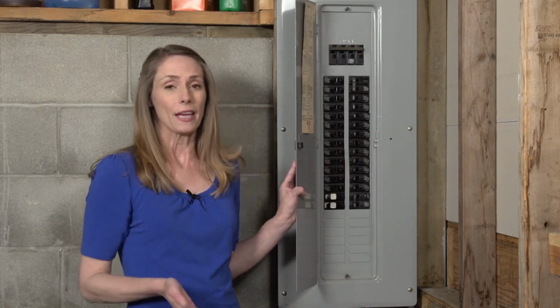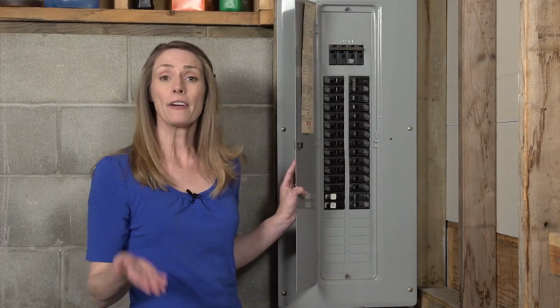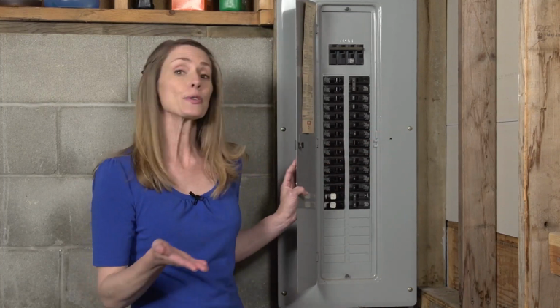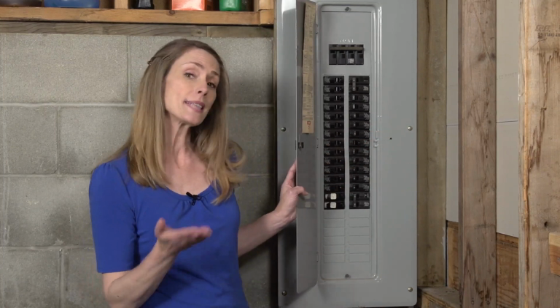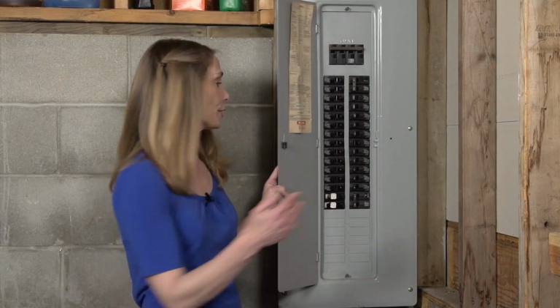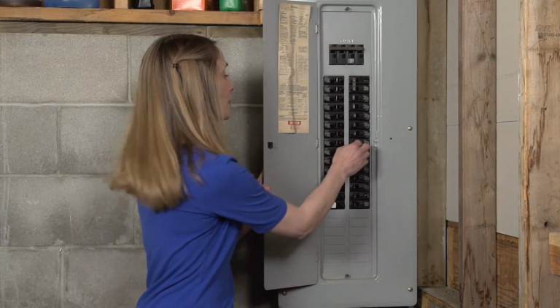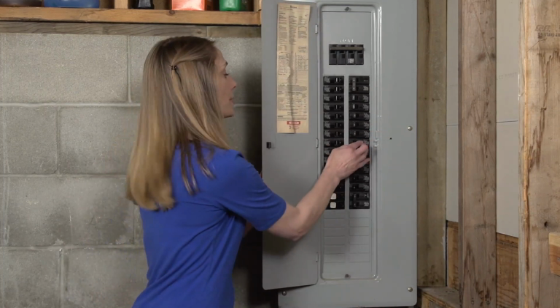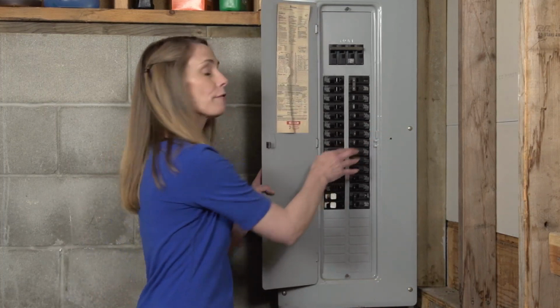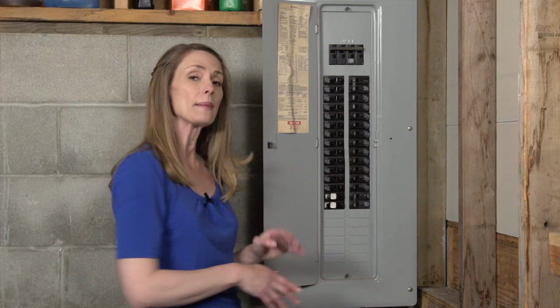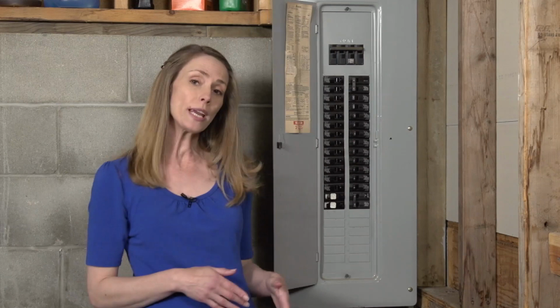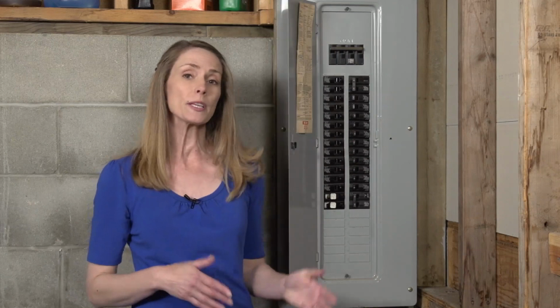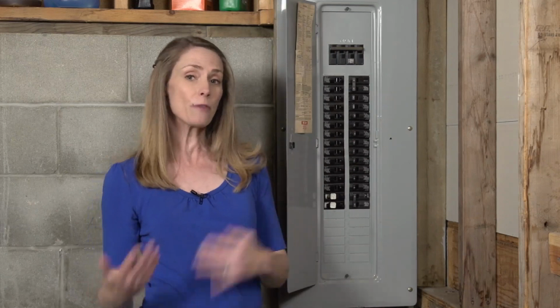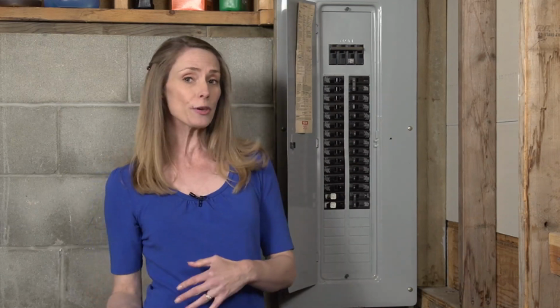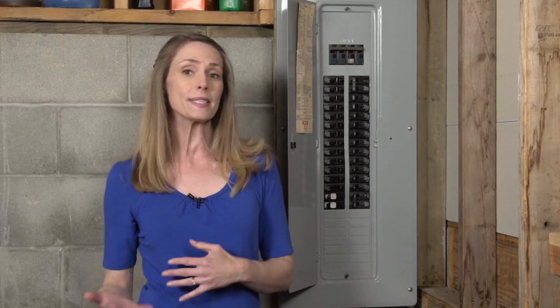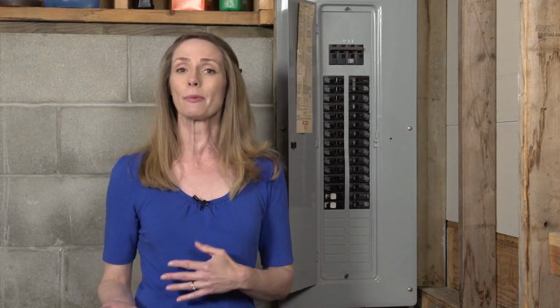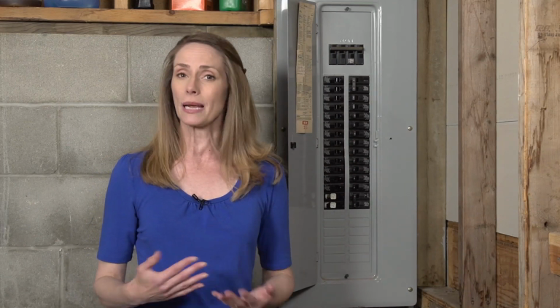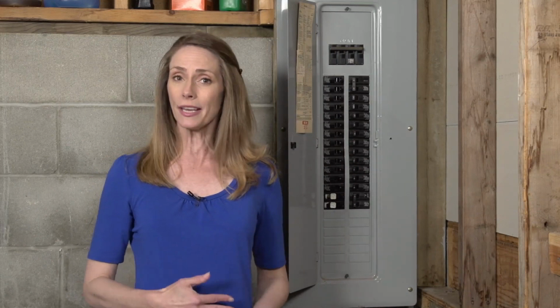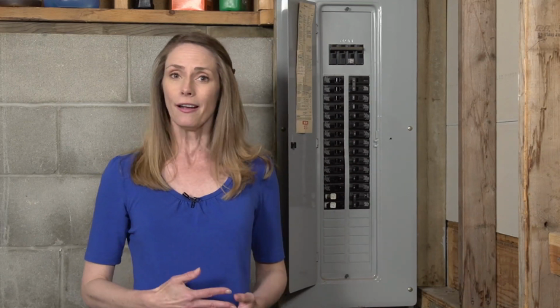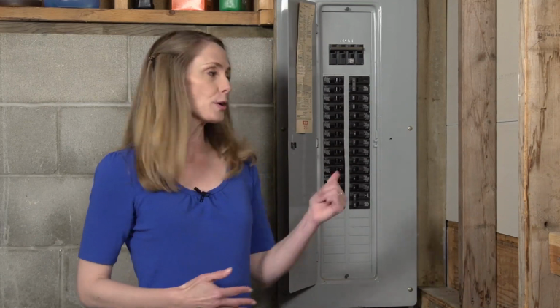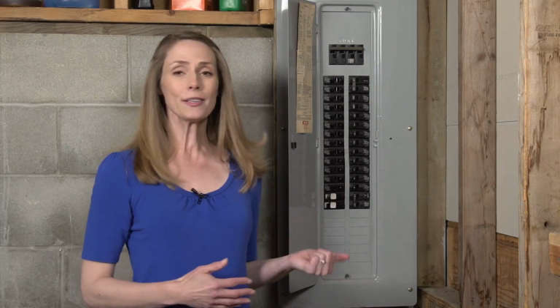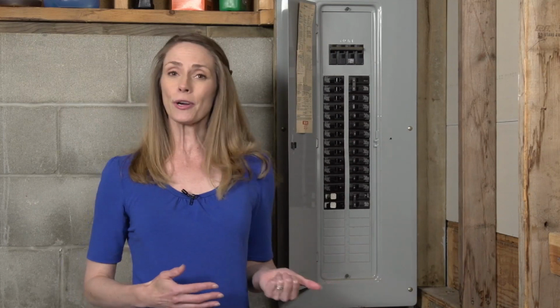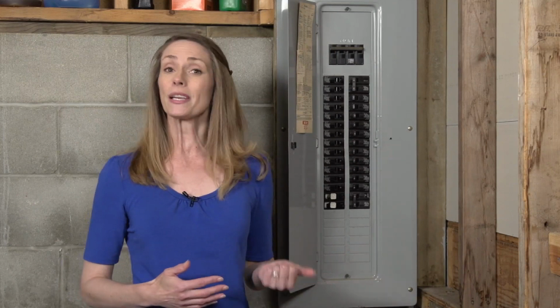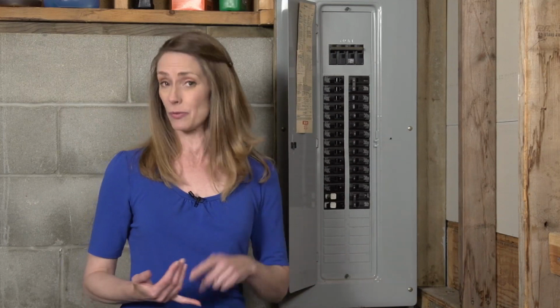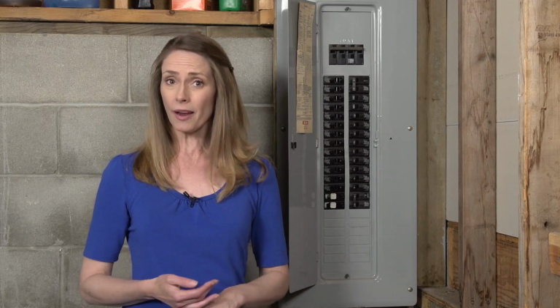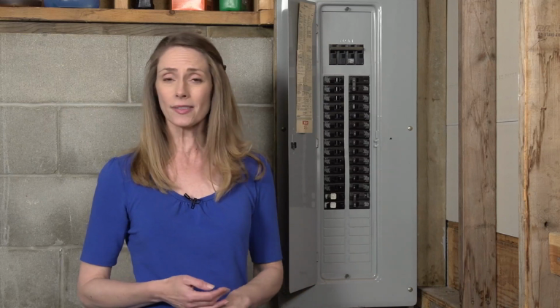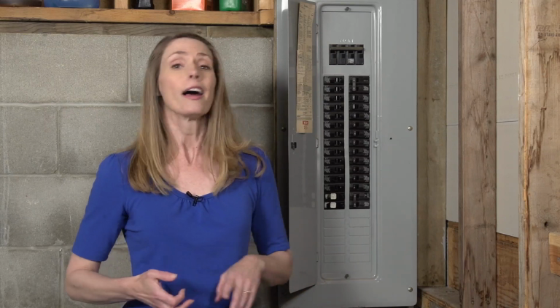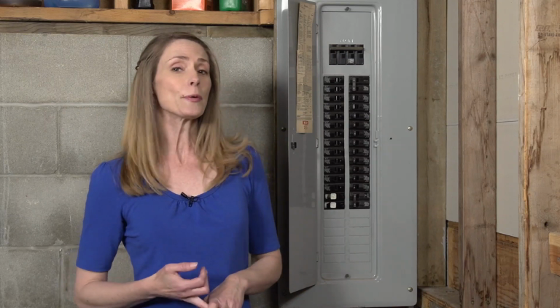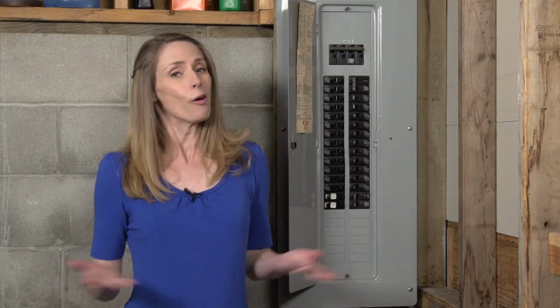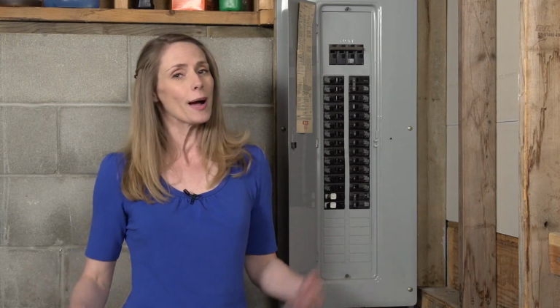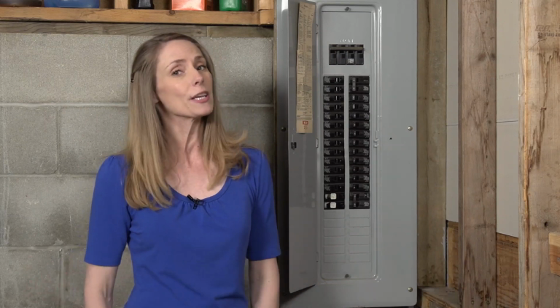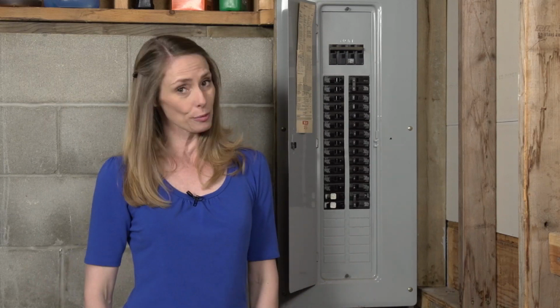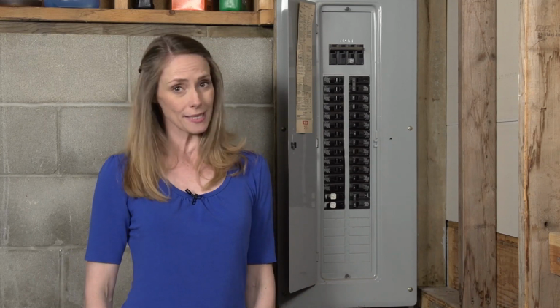If you find that you're resetting your circuit breakers a few times a week, whereas before you were resetting them a few times a year, your panel is warning you that it needs repairs, an upgrade, or possibly a full replacement.